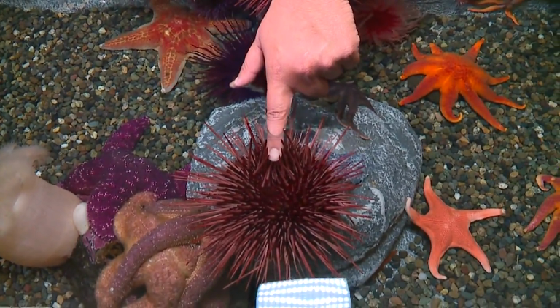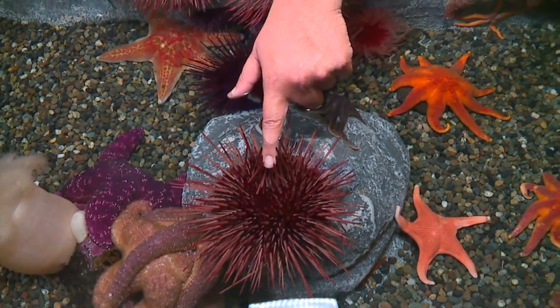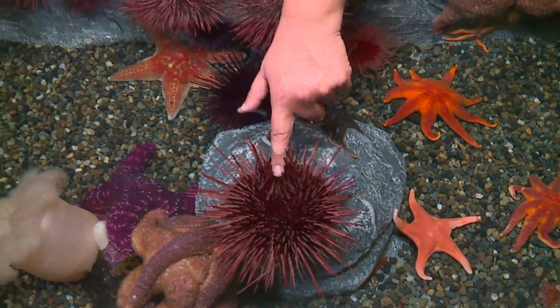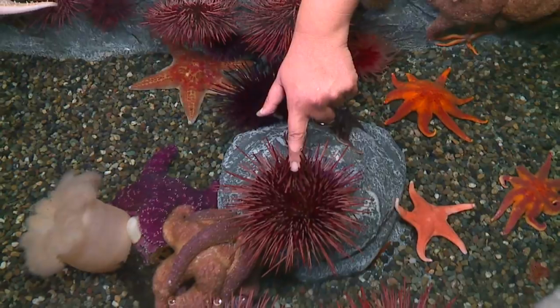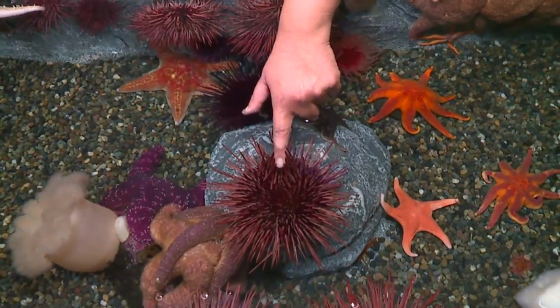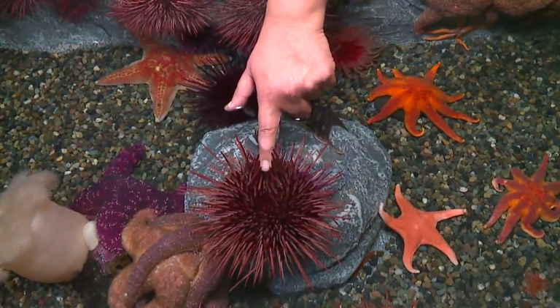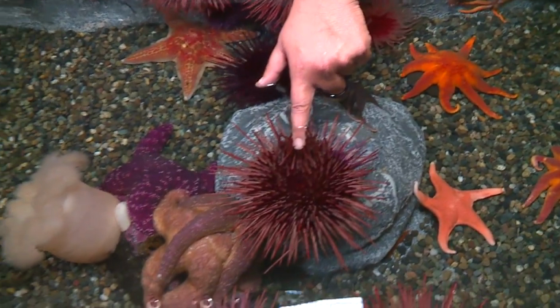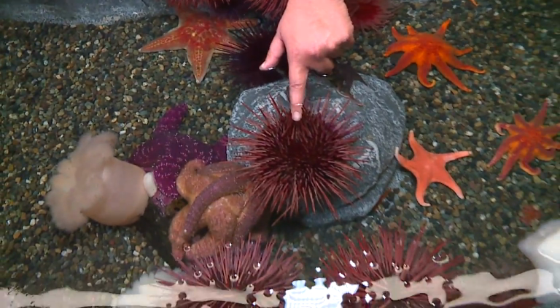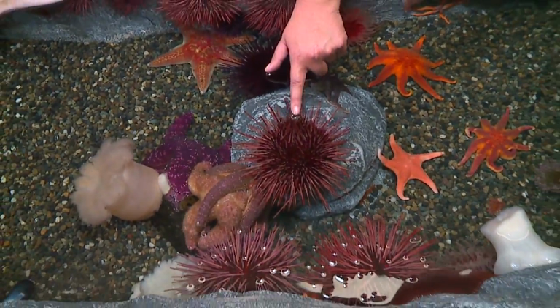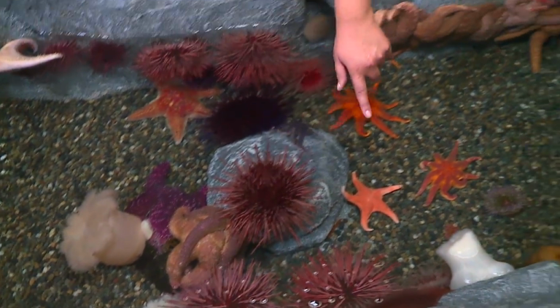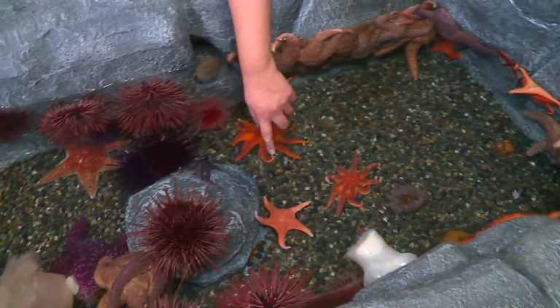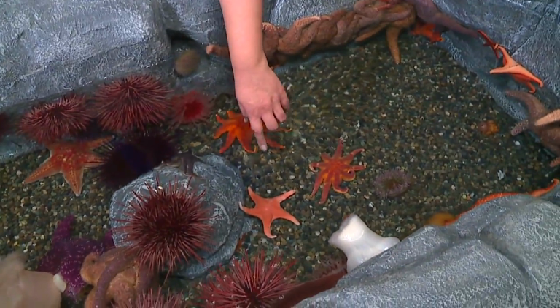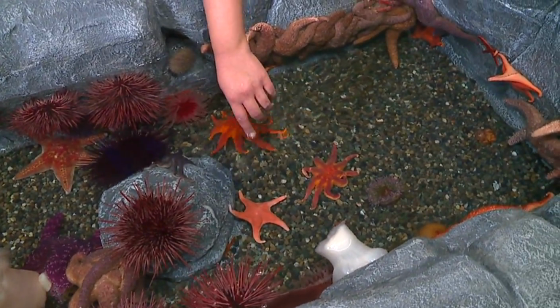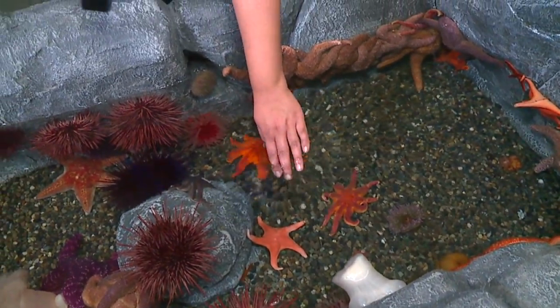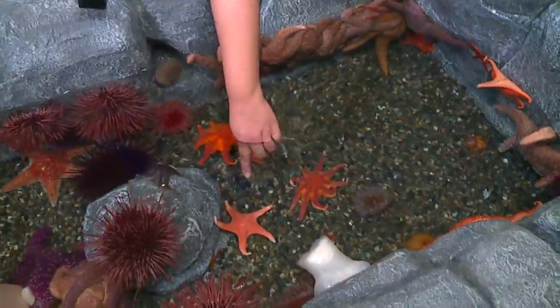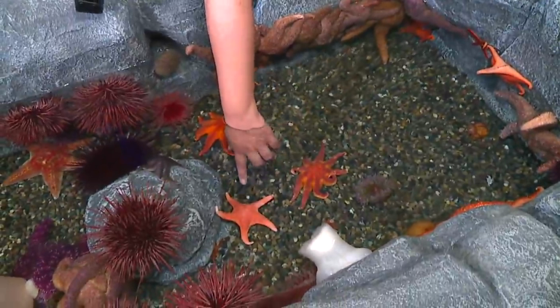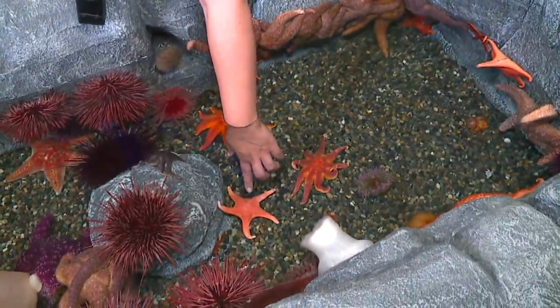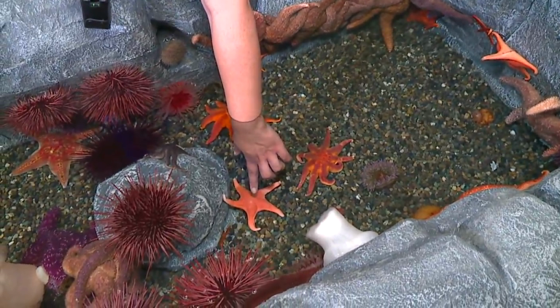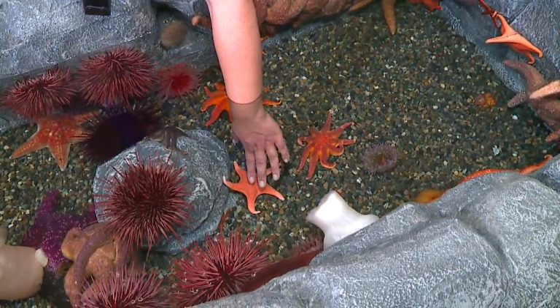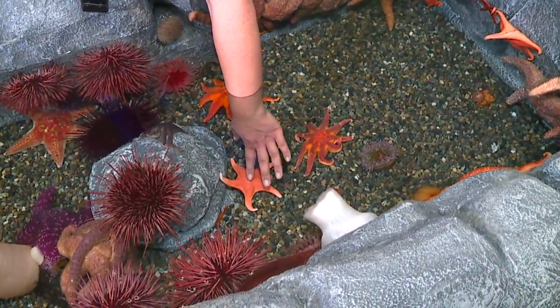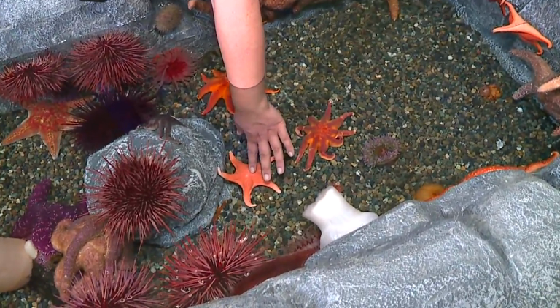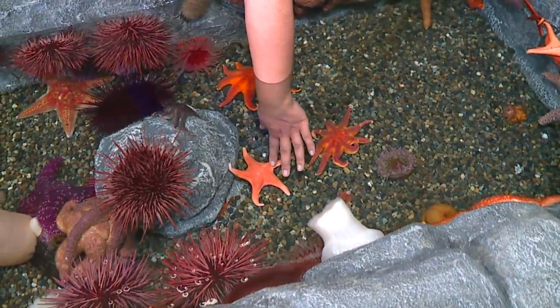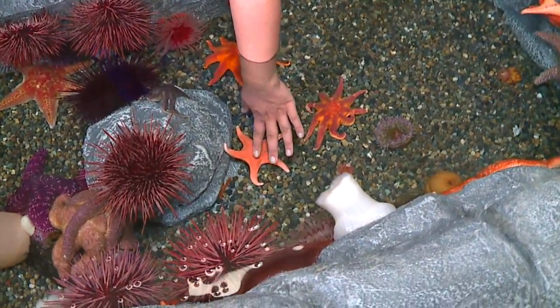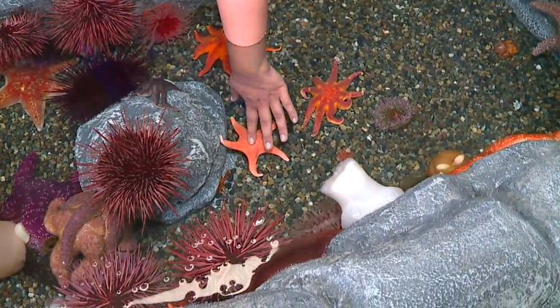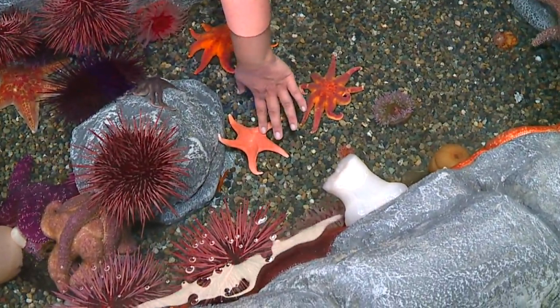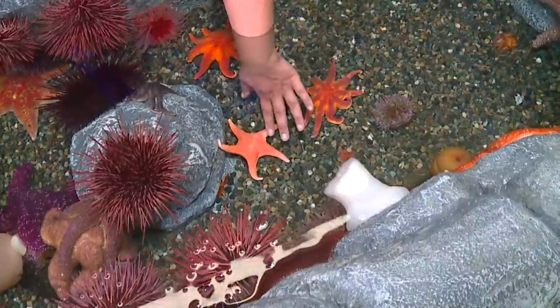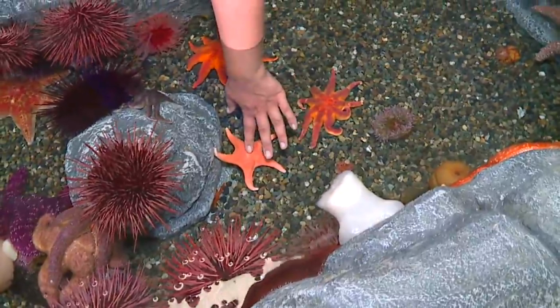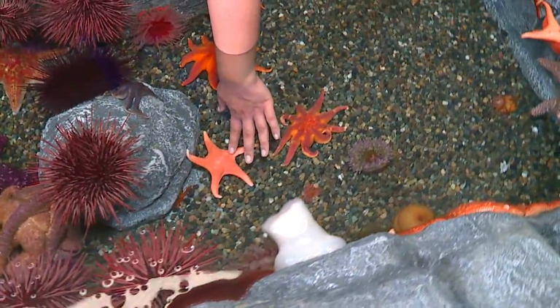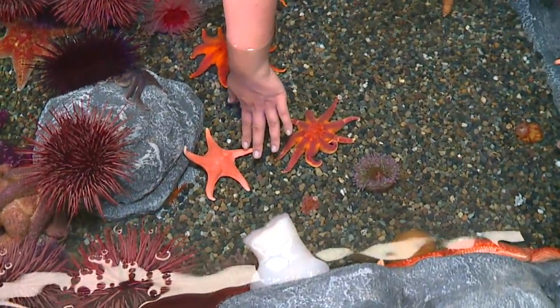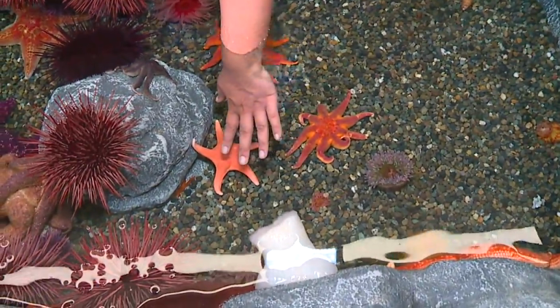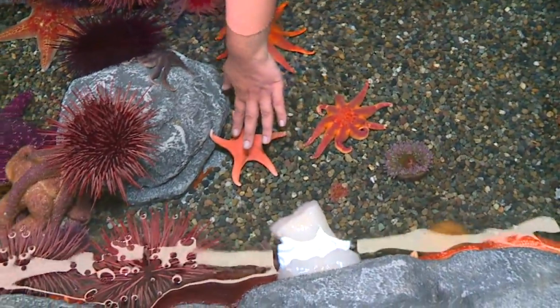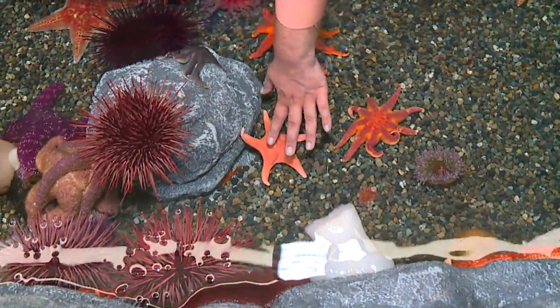Oh my gosh, look, it's holding my hand! What a cute space. The water is very cold though. If you can get all the way down here, you can touch. That one feels not as soft as you would imagine — it feels more kind of prickly.